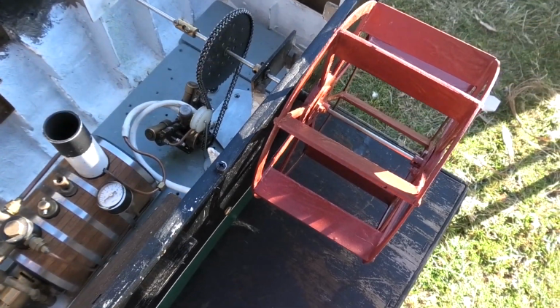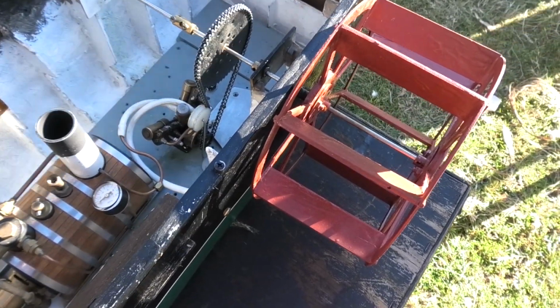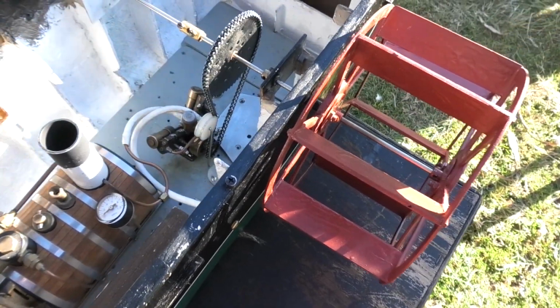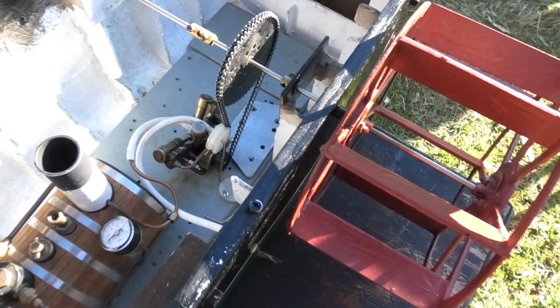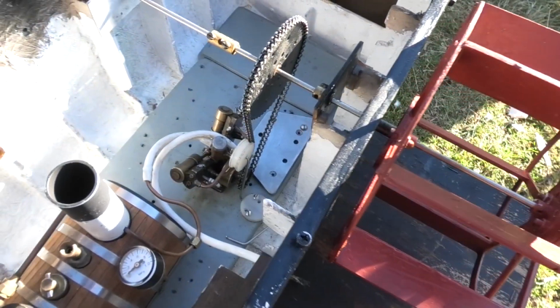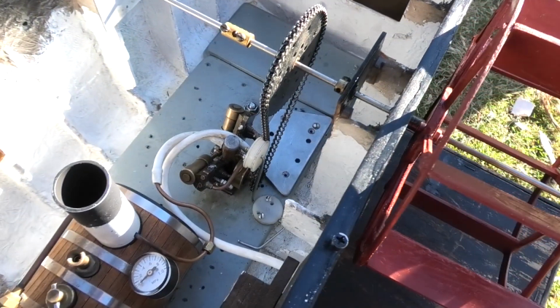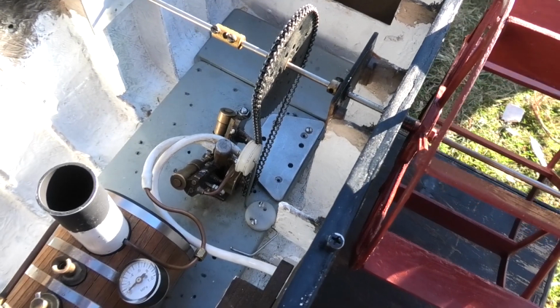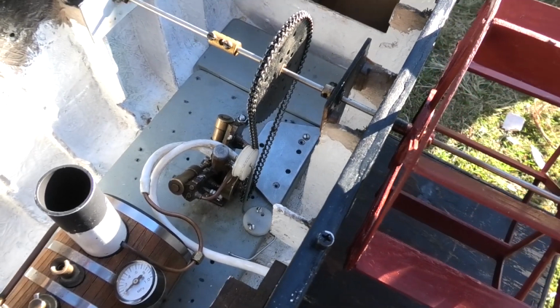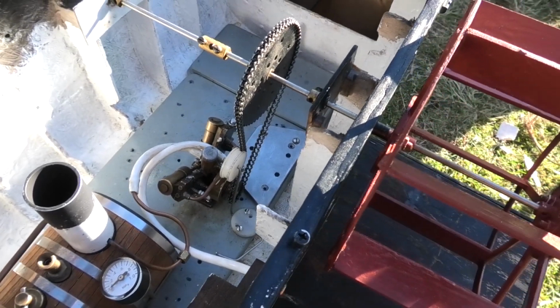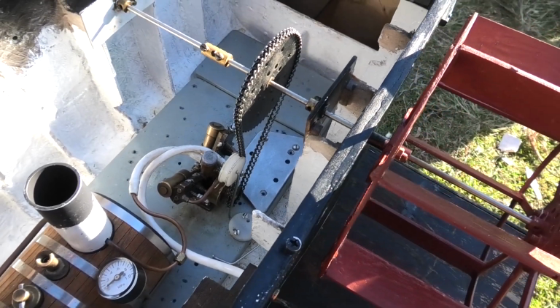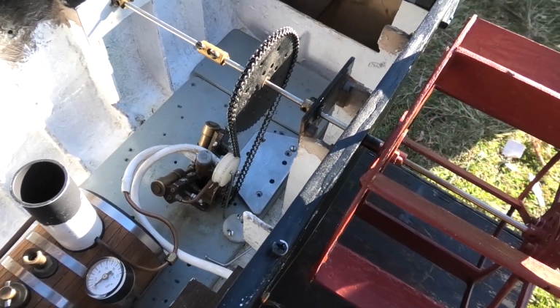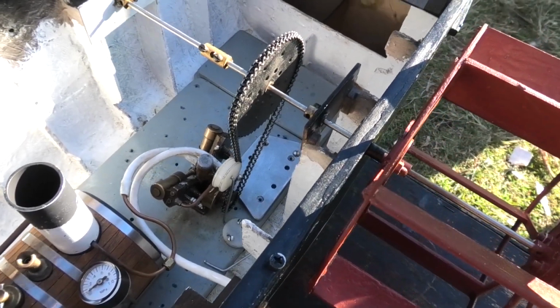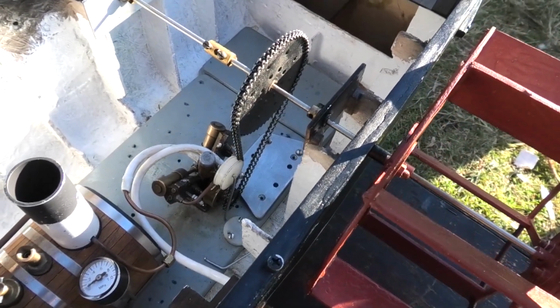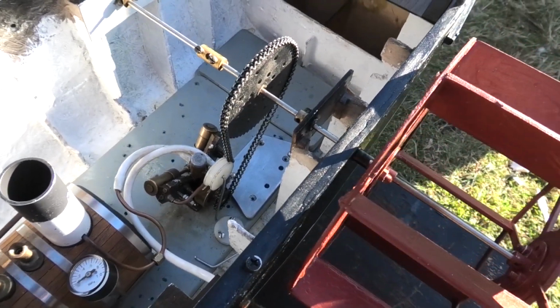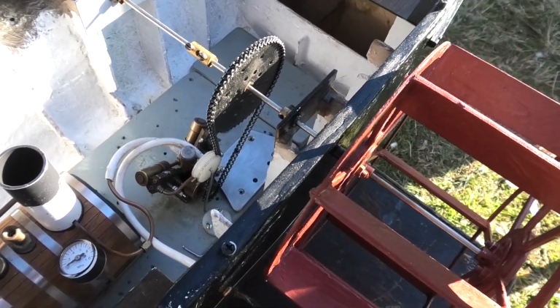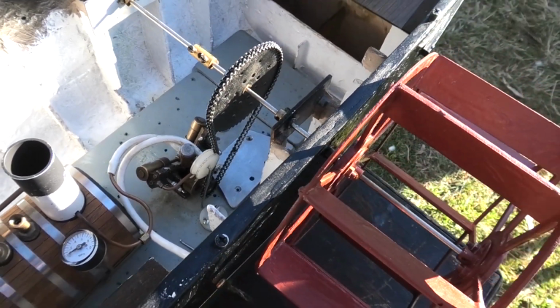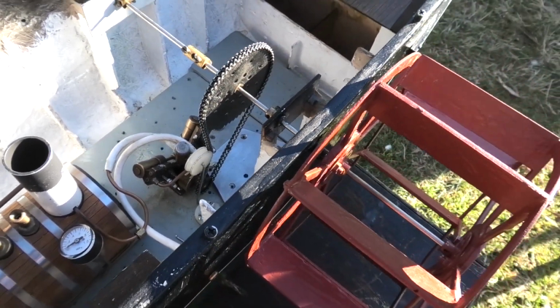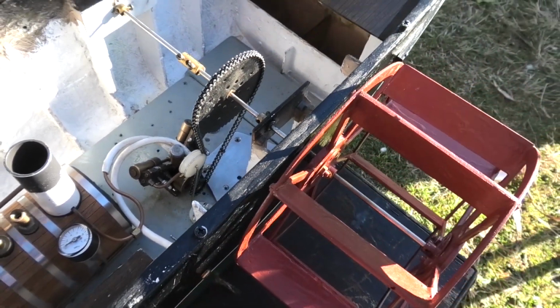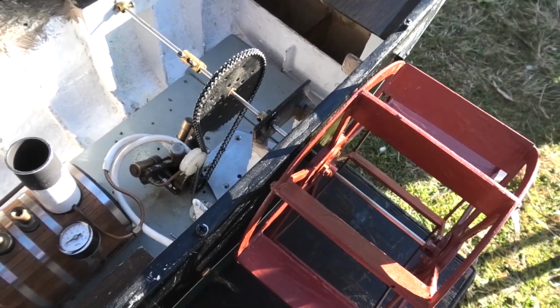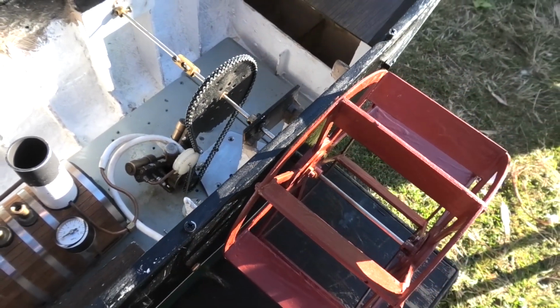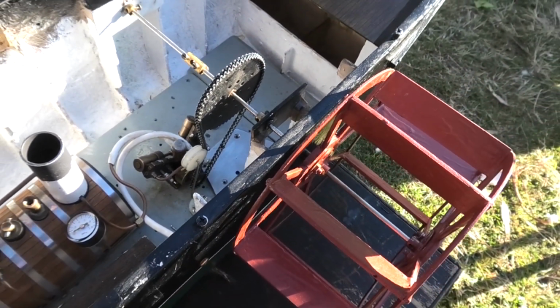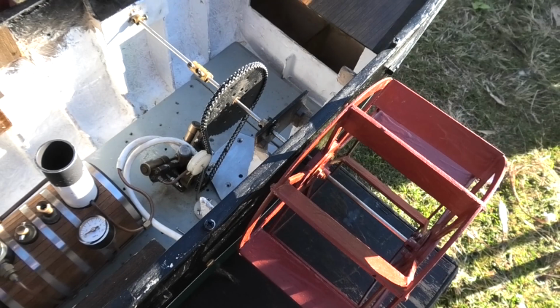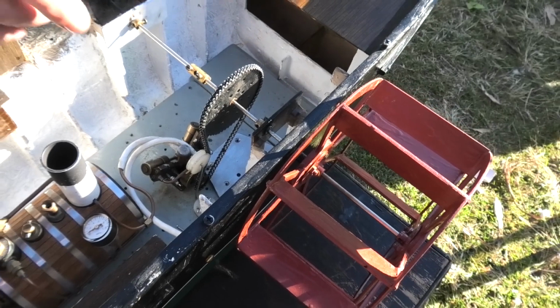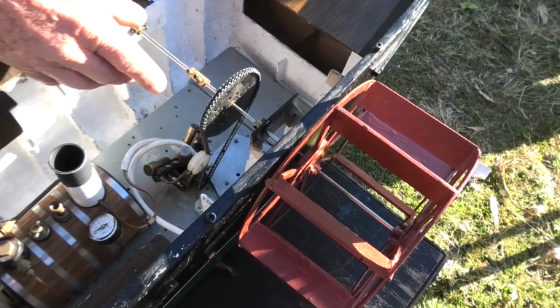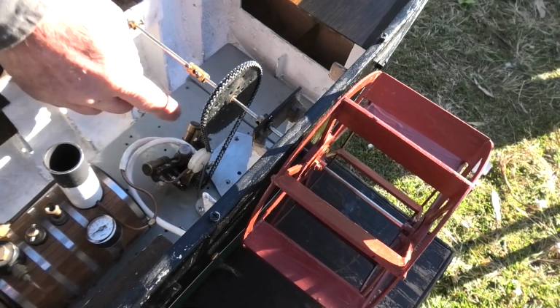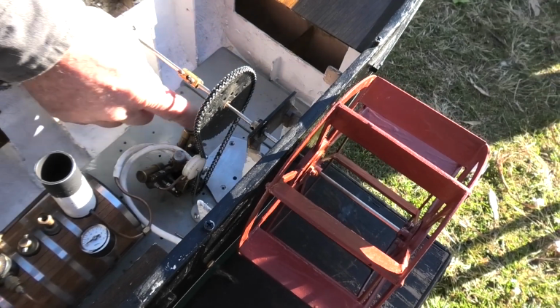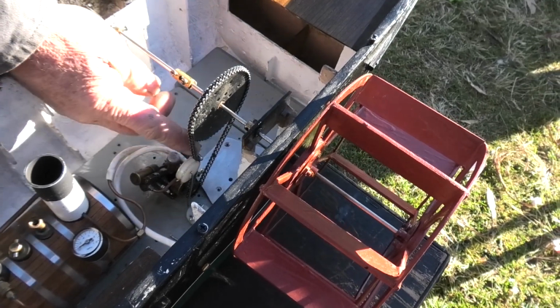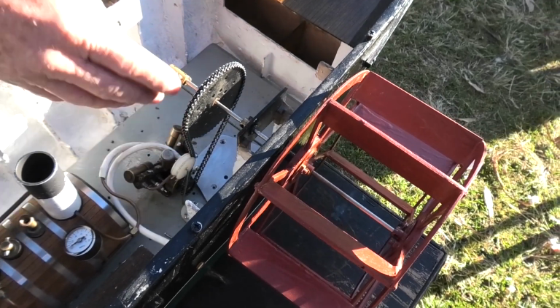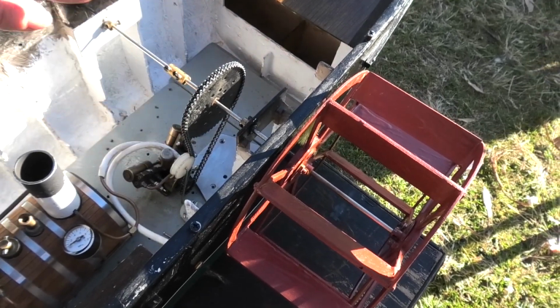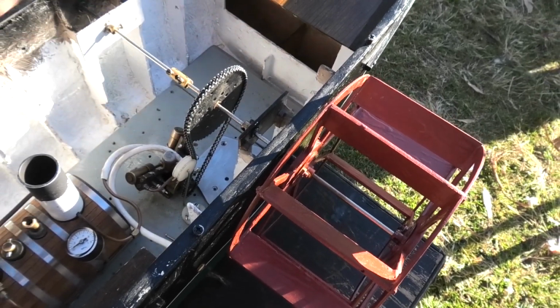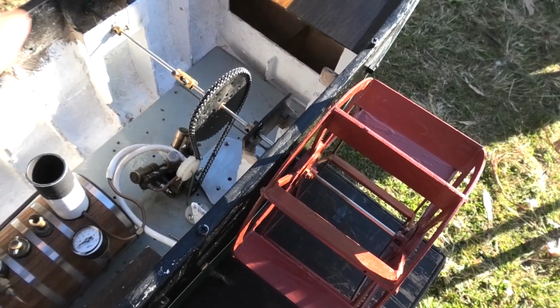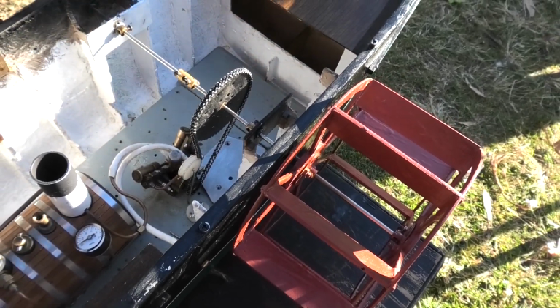That's nice, and the little tensioner there as well — that's basically to stop the 'essence' happening. When that's under load, this is slack and it starts doing that.